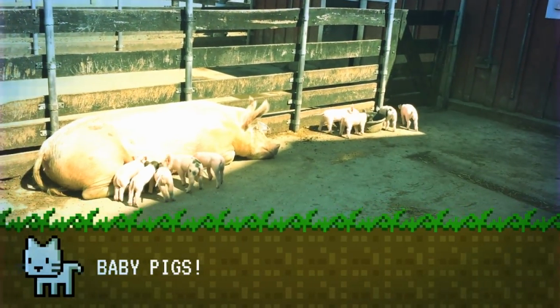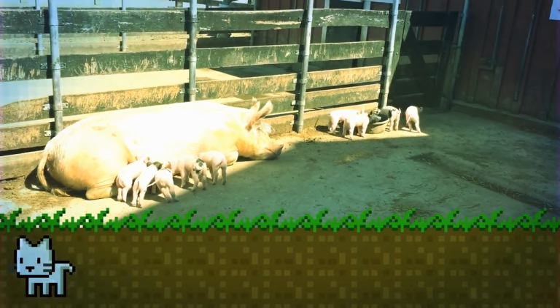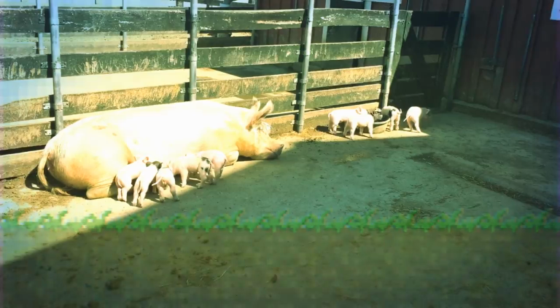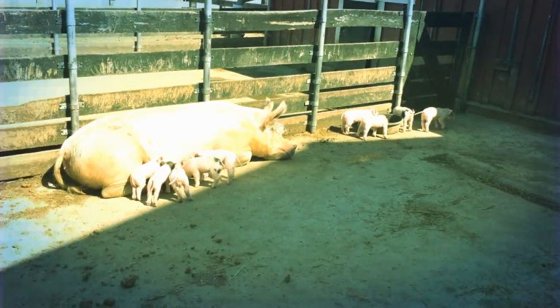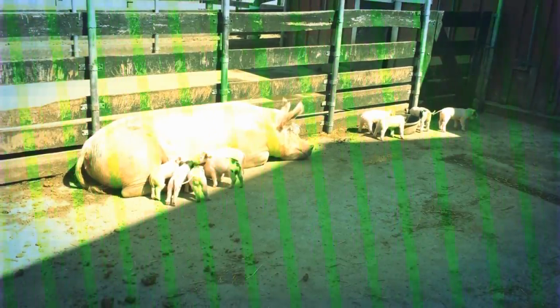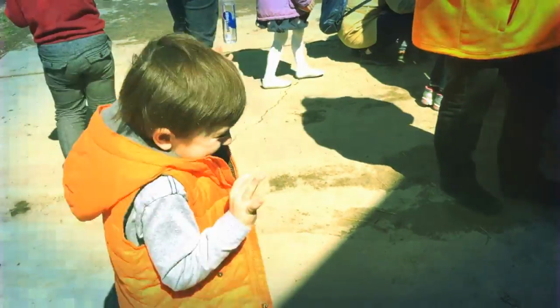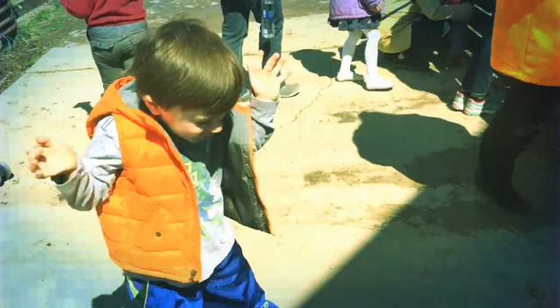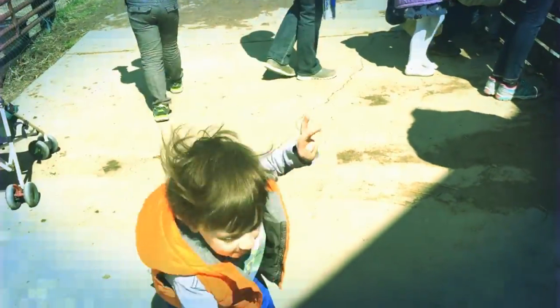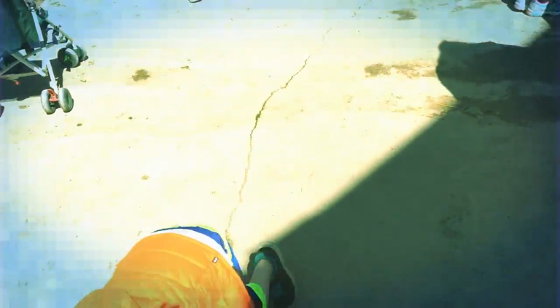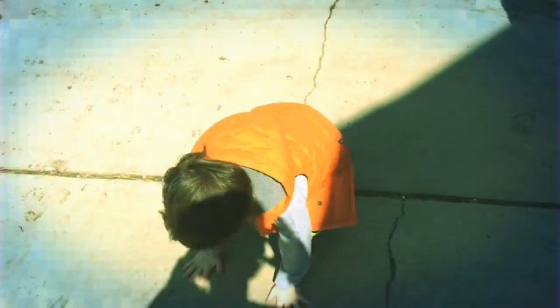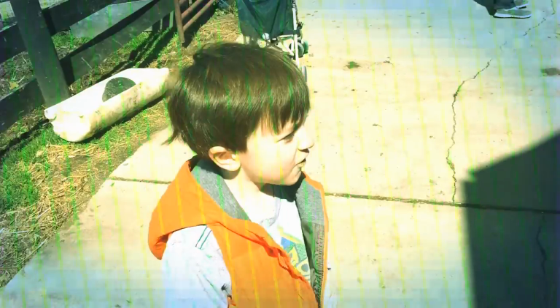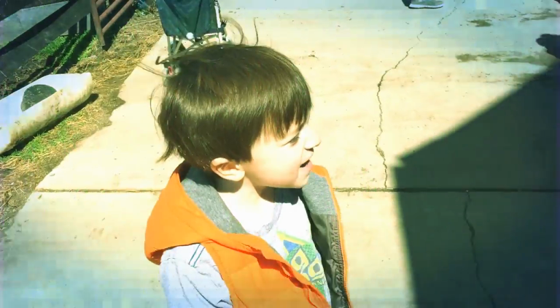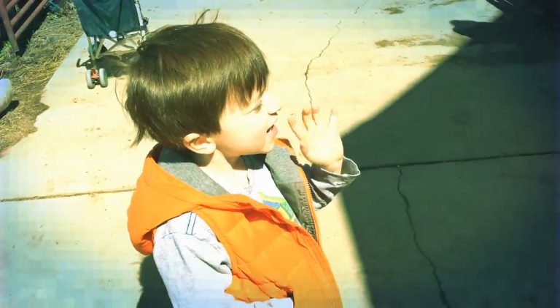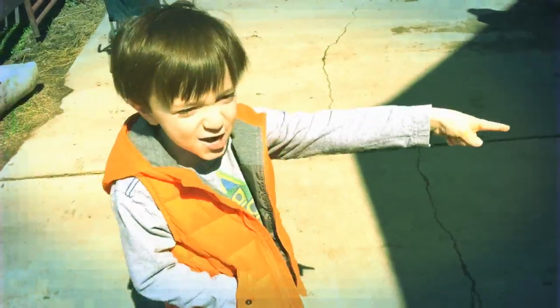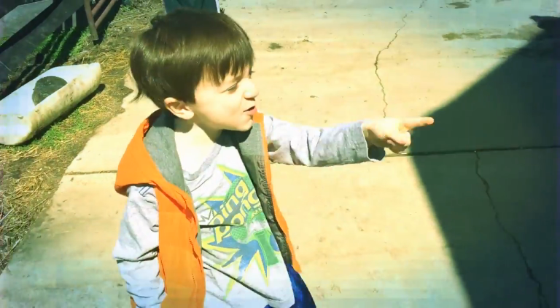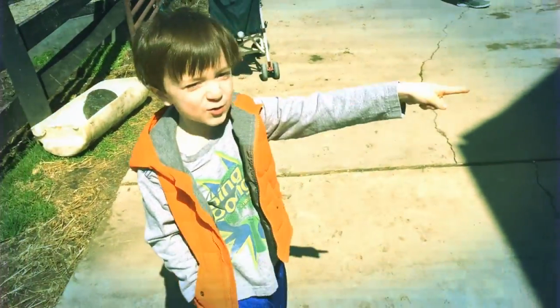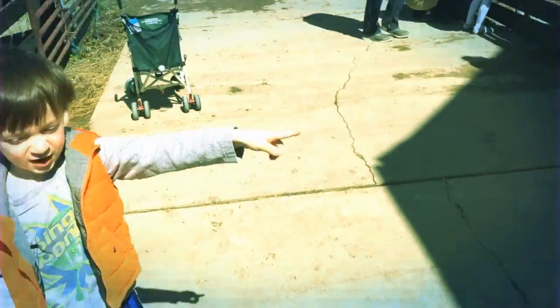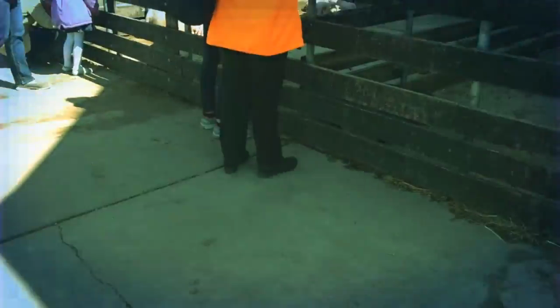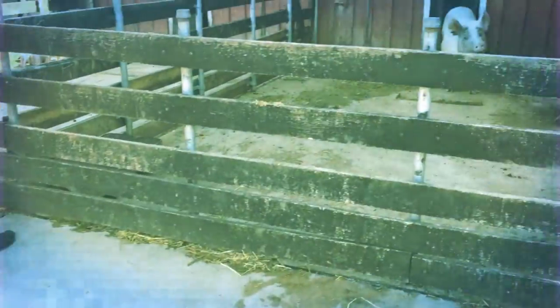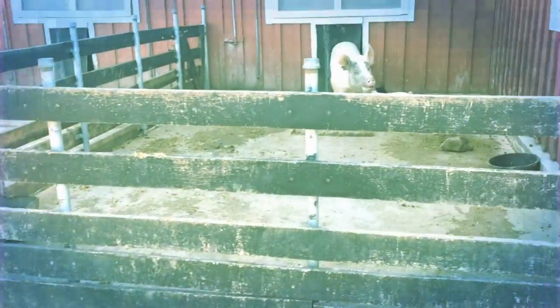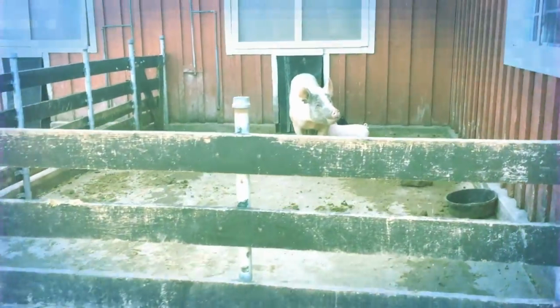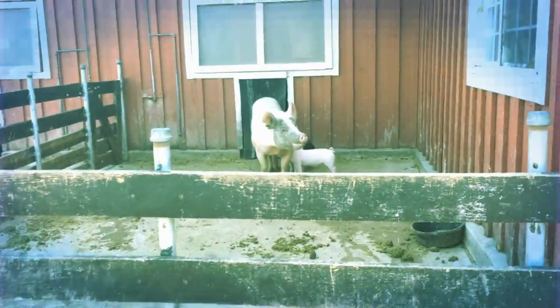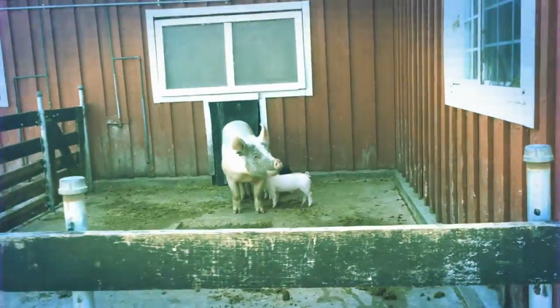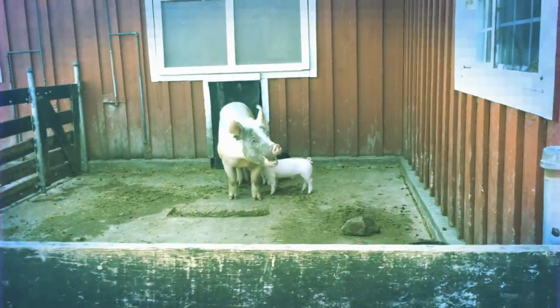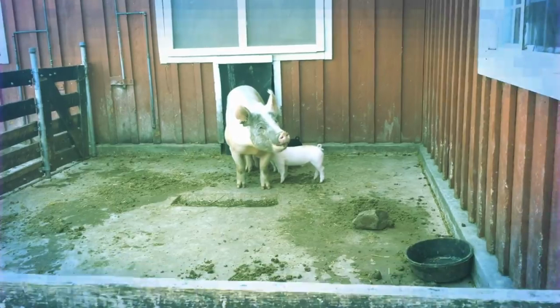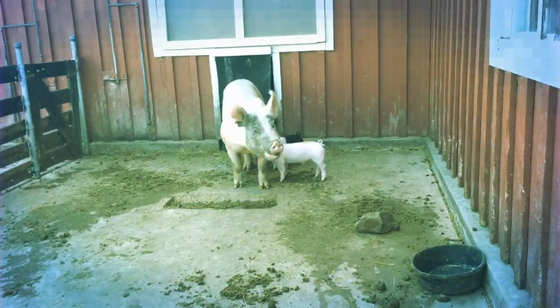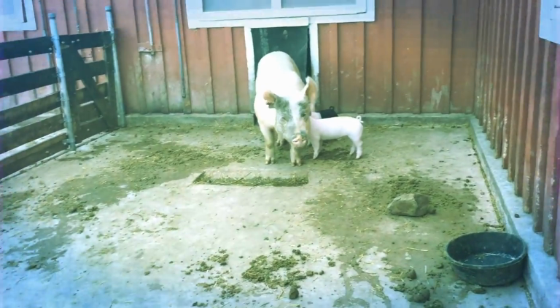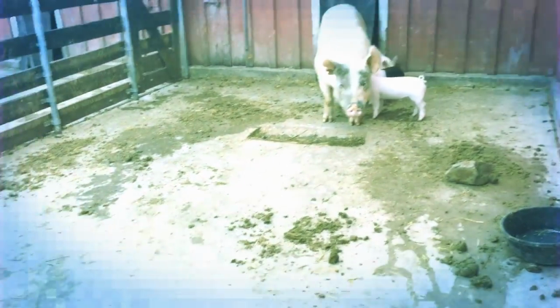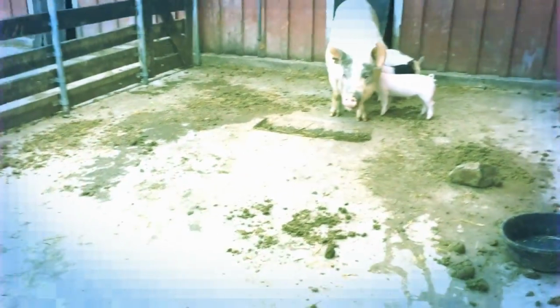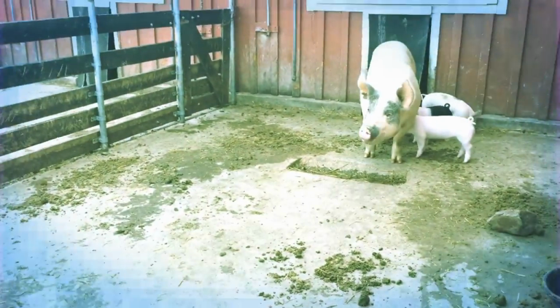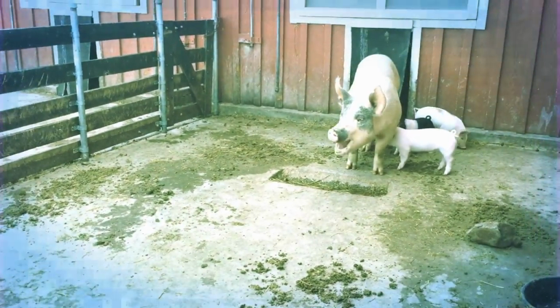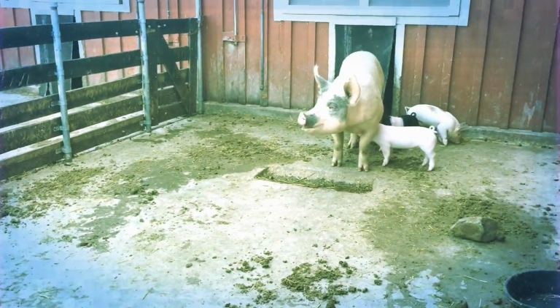Whoa, those mamas are huge! That's huge! That is huge right there! That is huge! Even those mamas are bending down. It's huge!